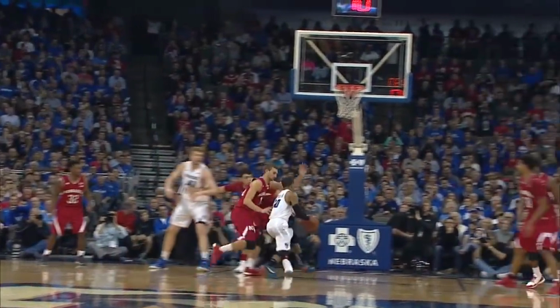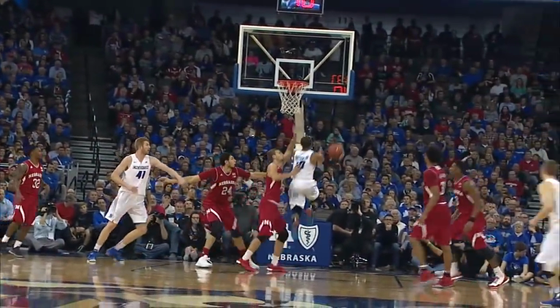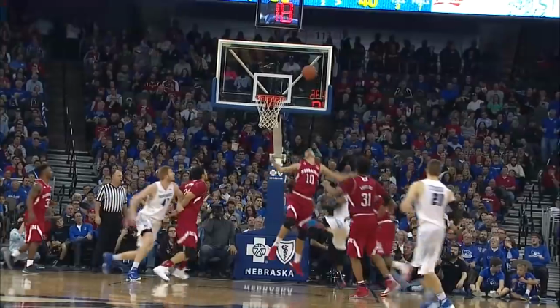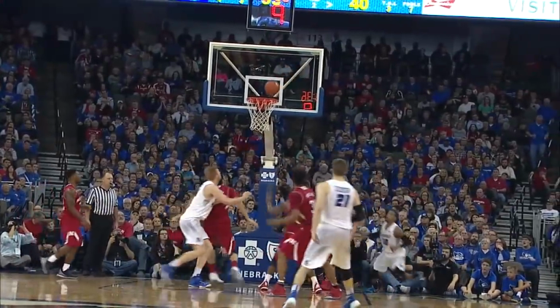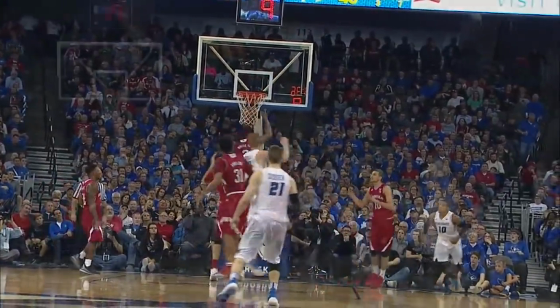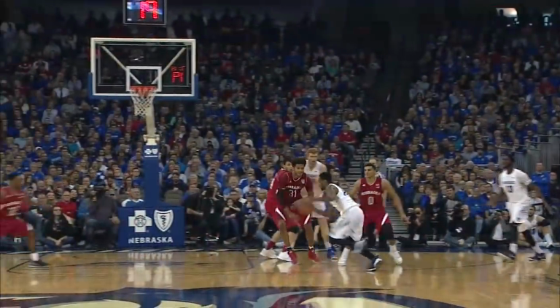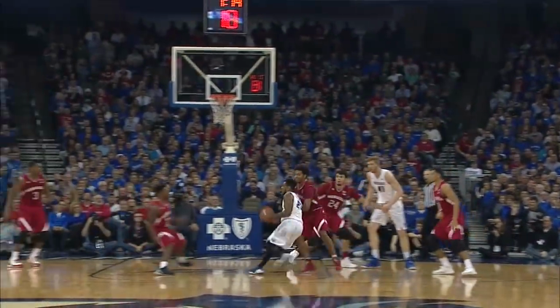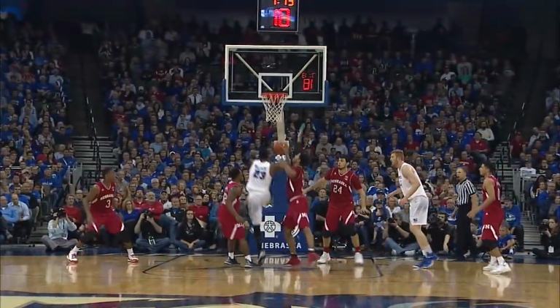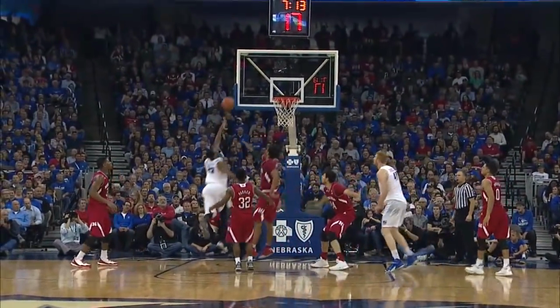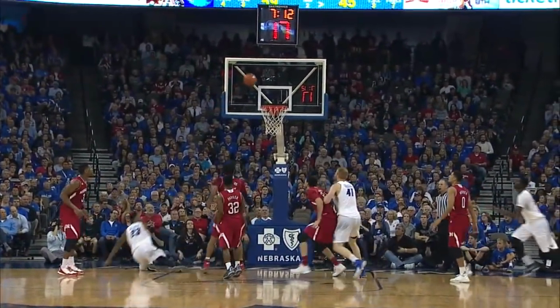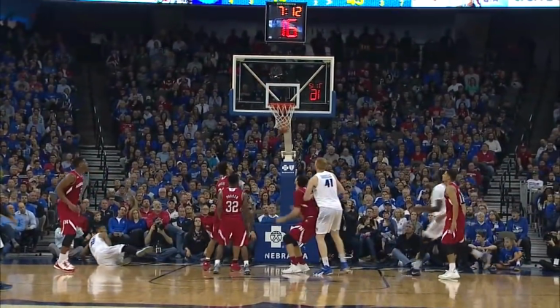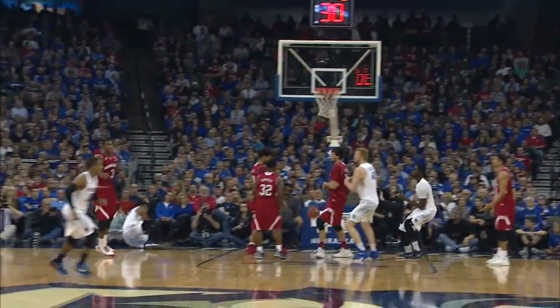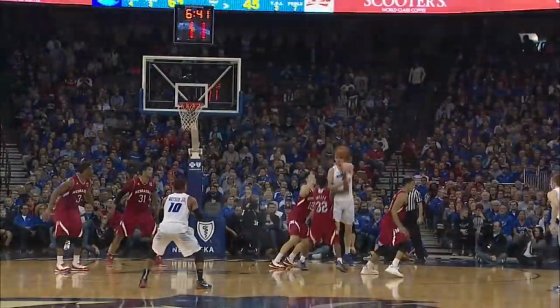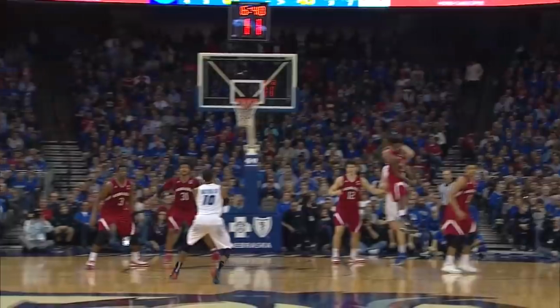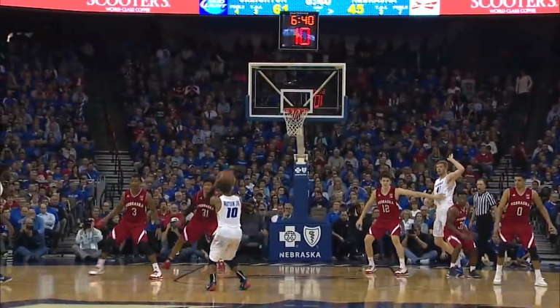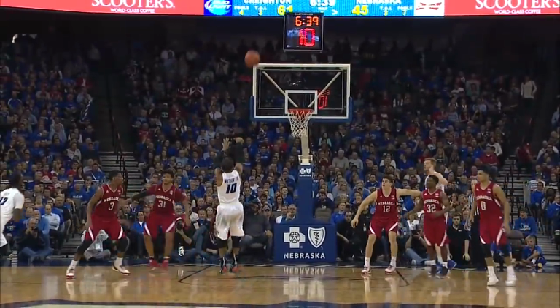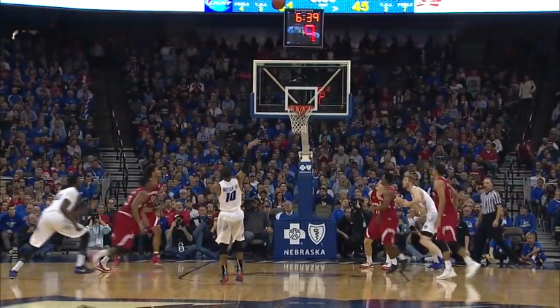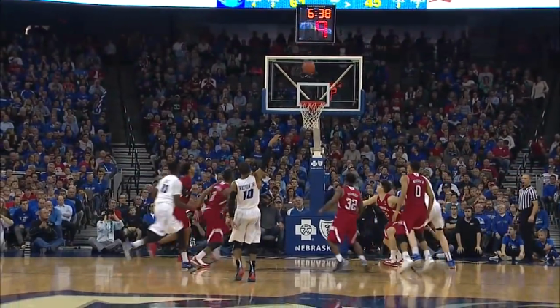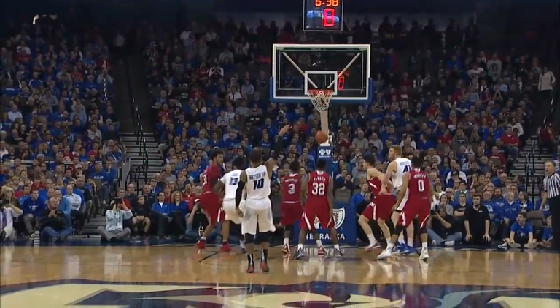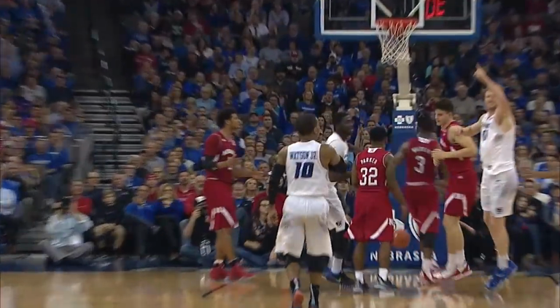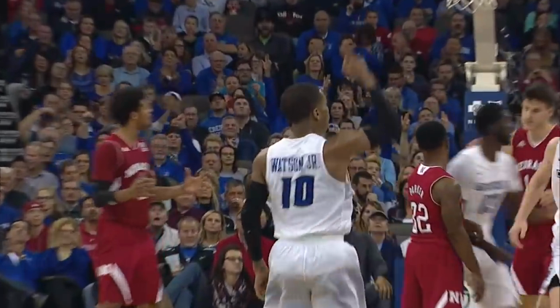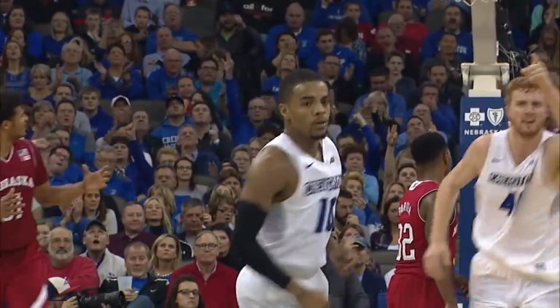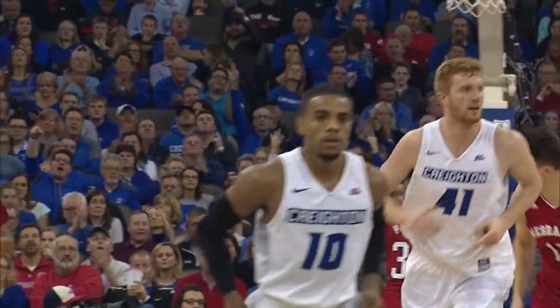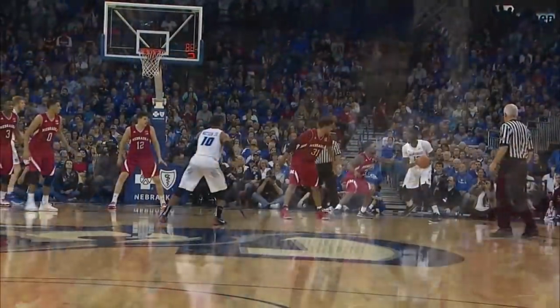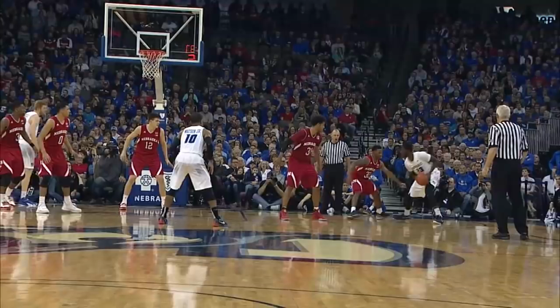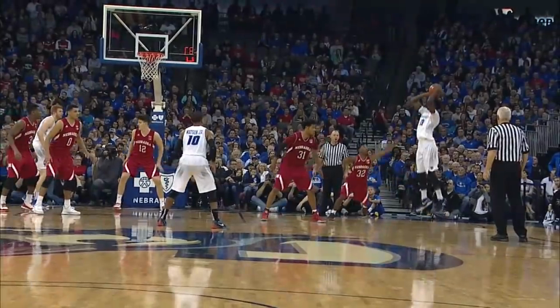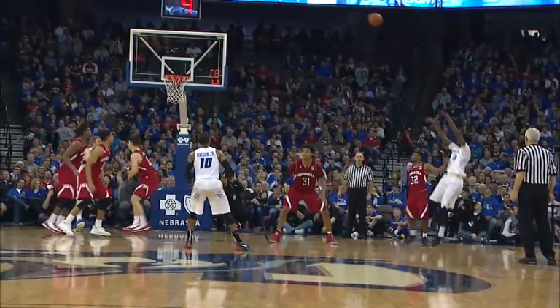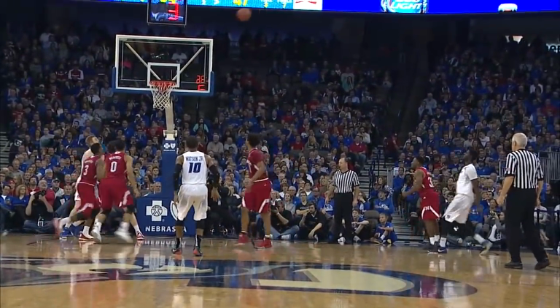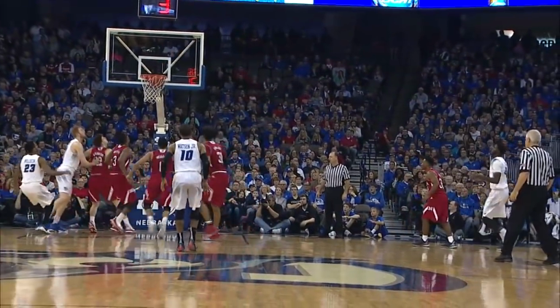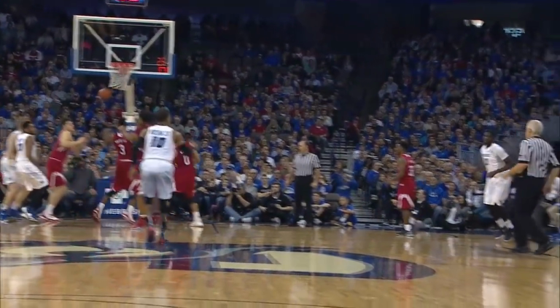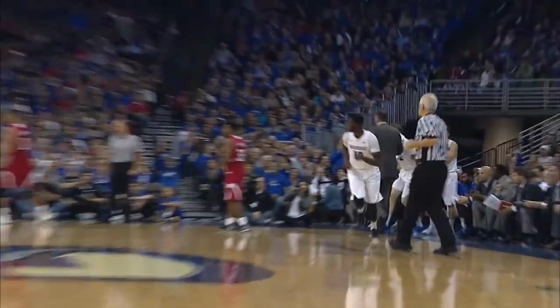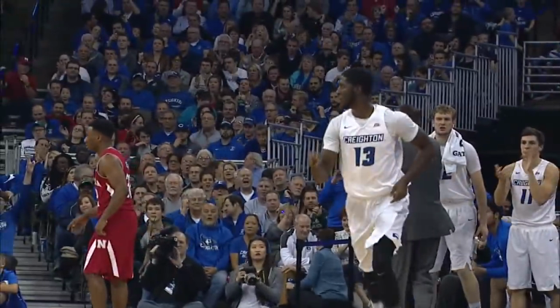Watson down through the paint, Watson up strong. Milliken down through the paint — switches hands, Jeff tries to back in instead, kicks out, open three — Watson. Huff in the short corner, jumper up — good. Cole Huff with that mid-range.